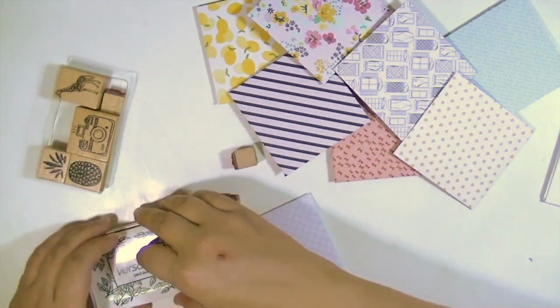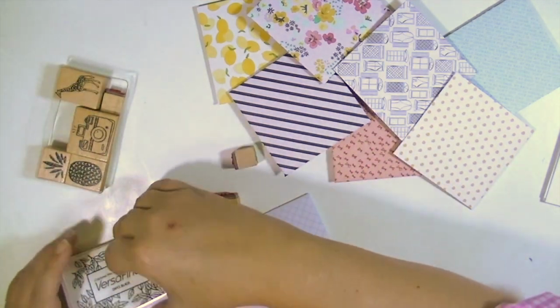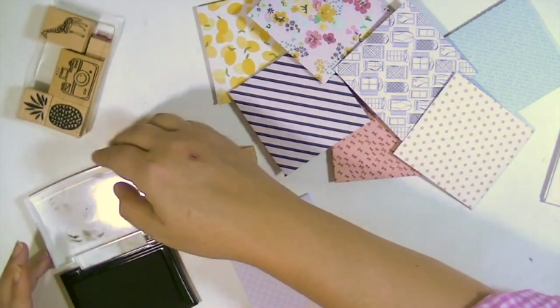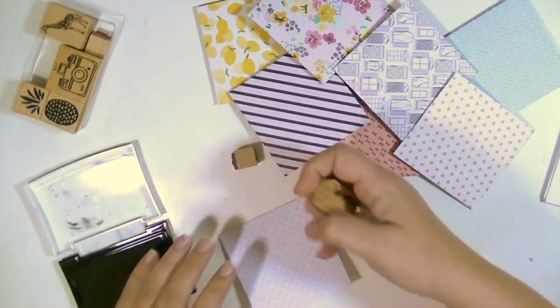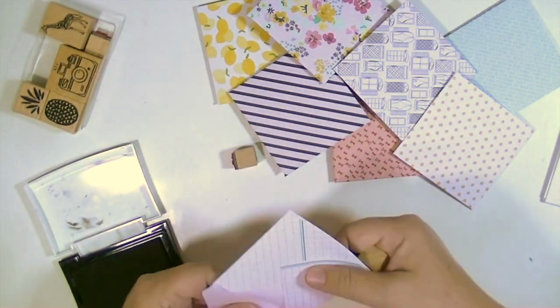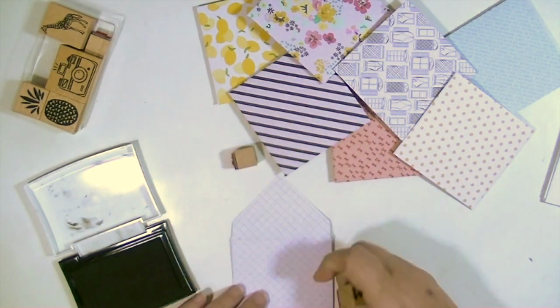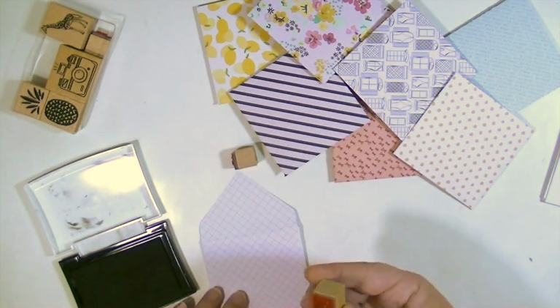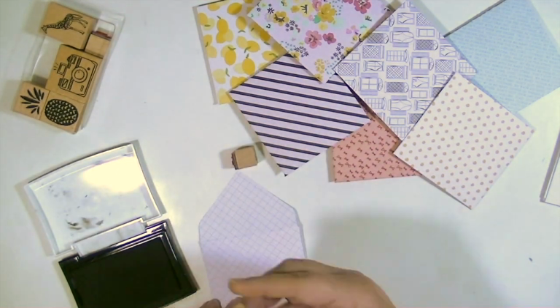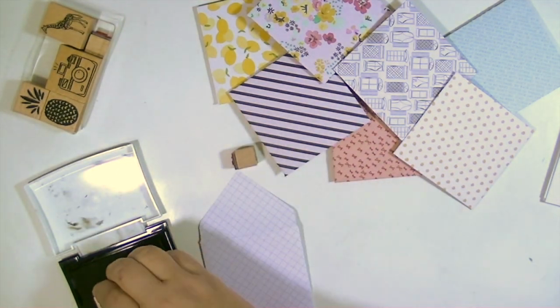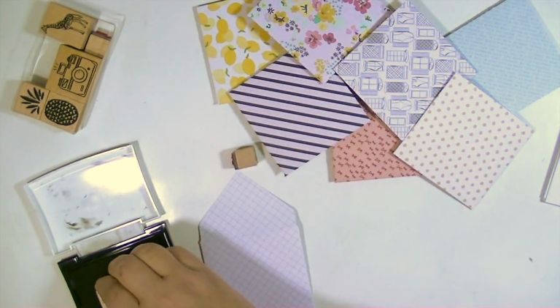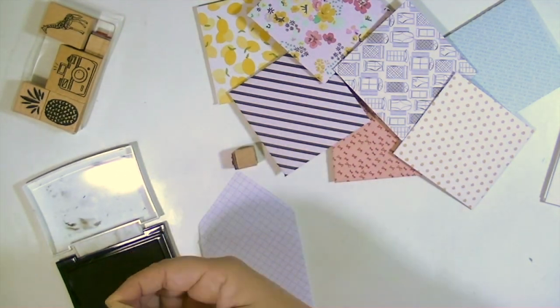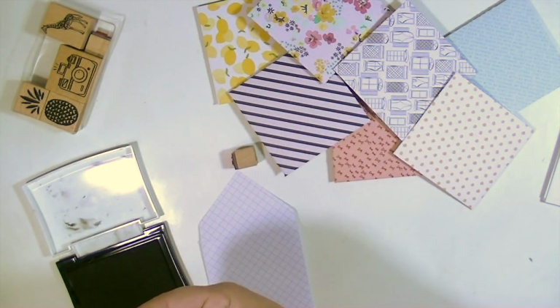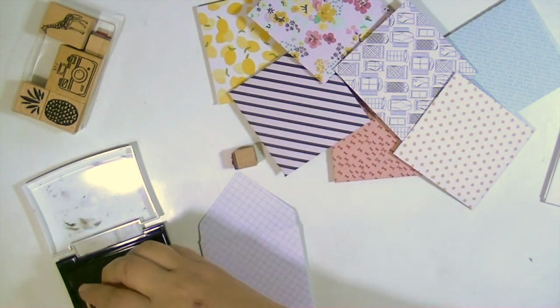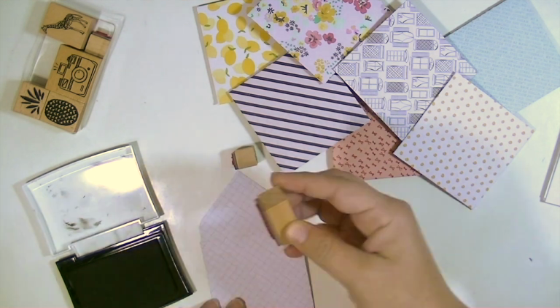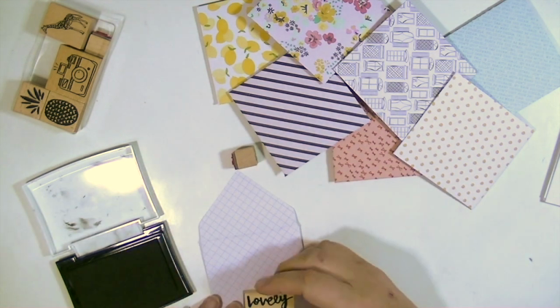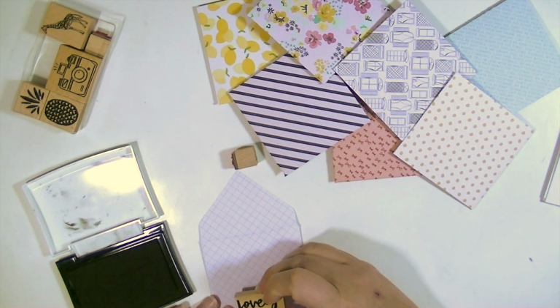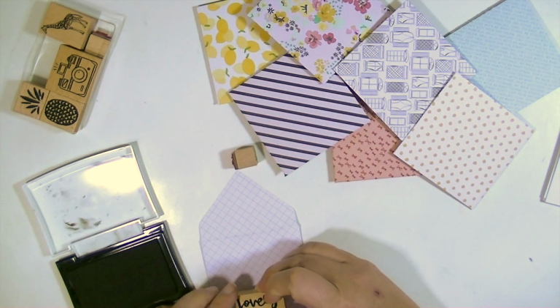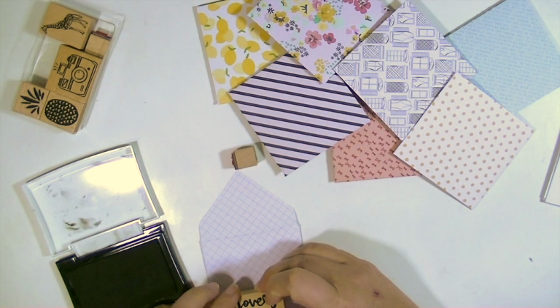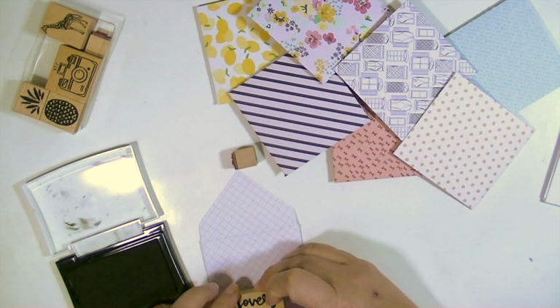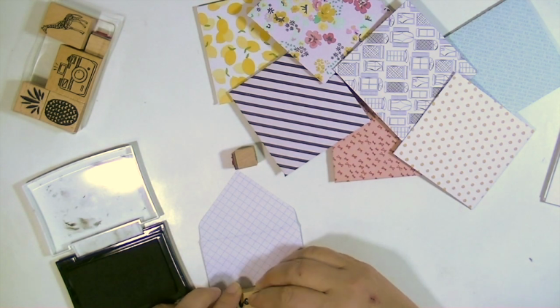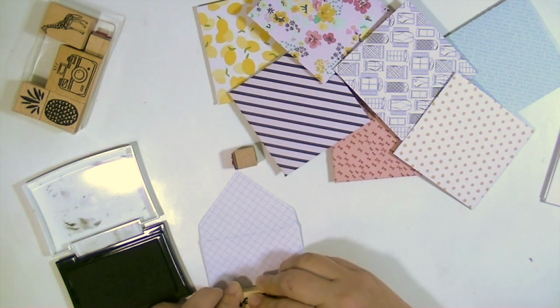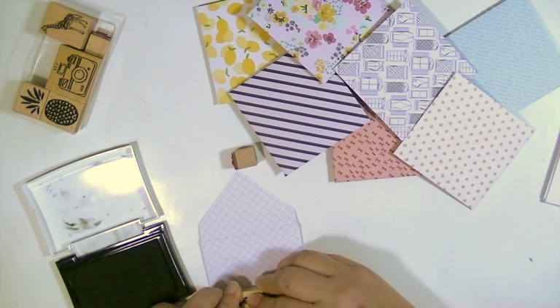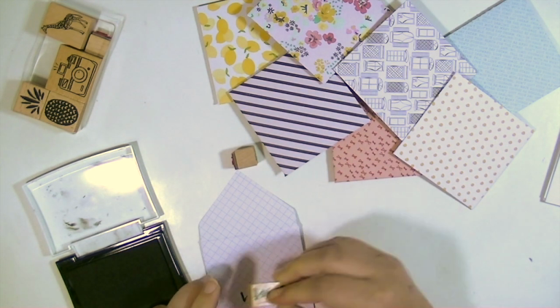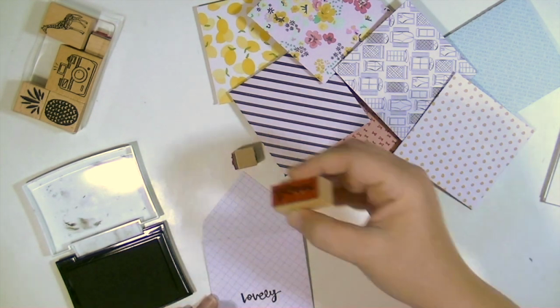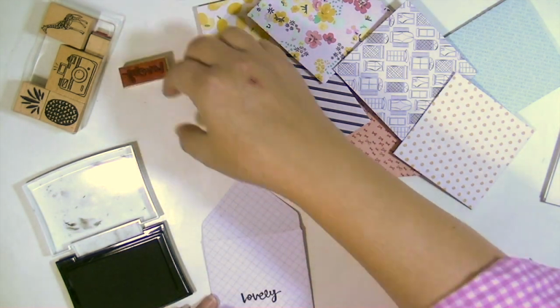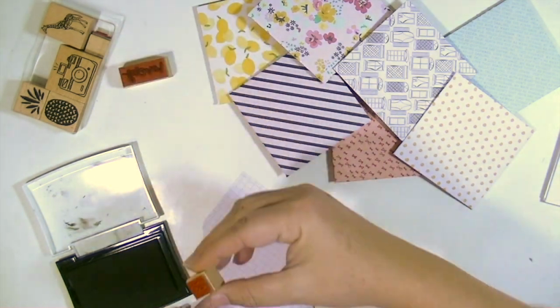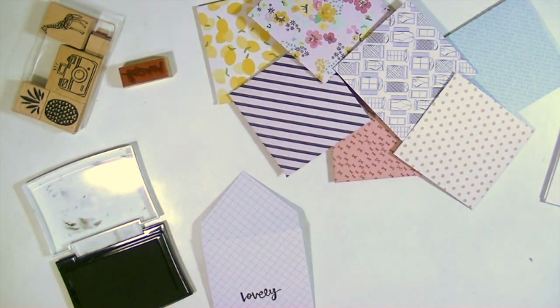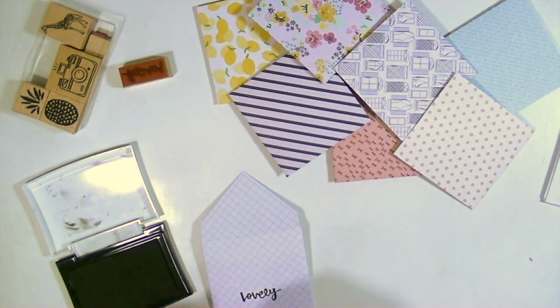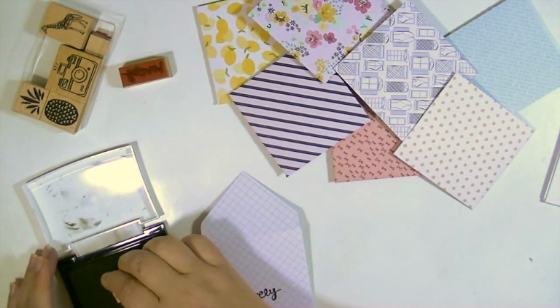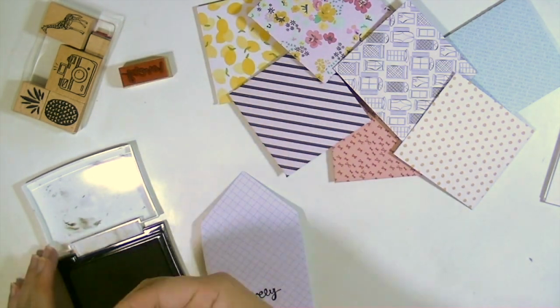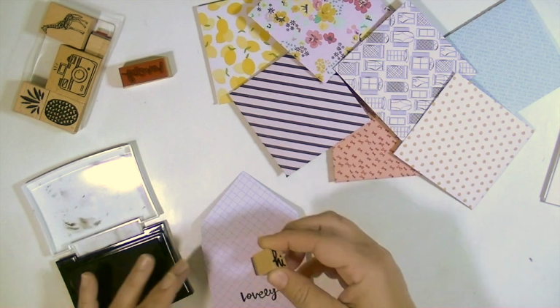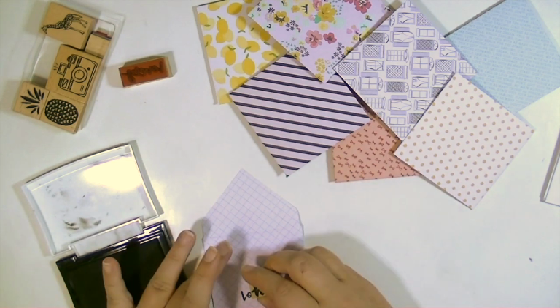And I'm going to take this stamp set from Amy Tangerine's Binders Keepers line and just stamp — I think it's going to say 'hi lovely' or something like that on the front.